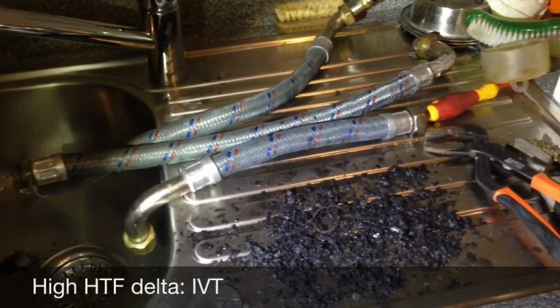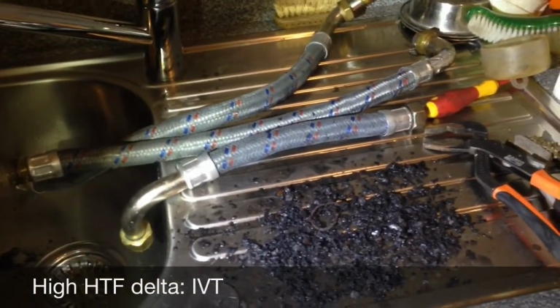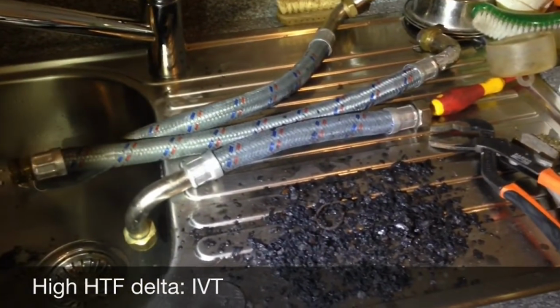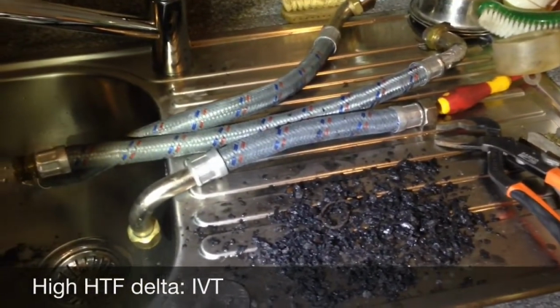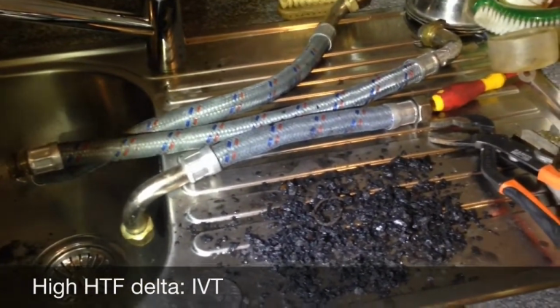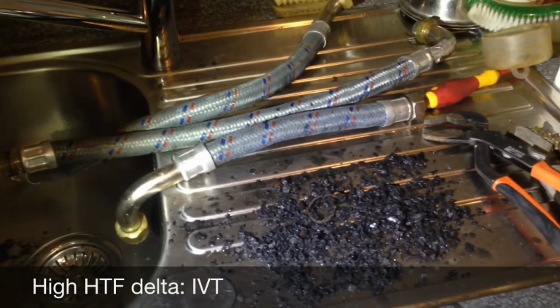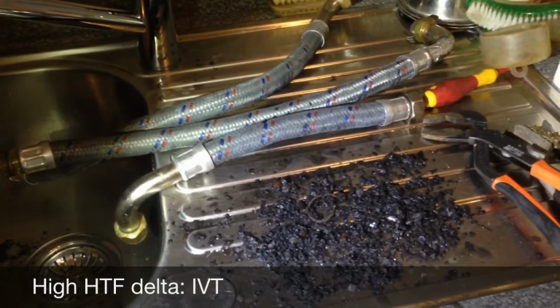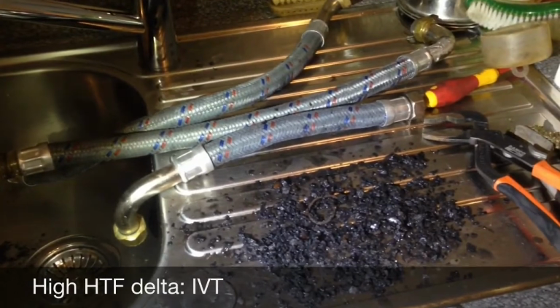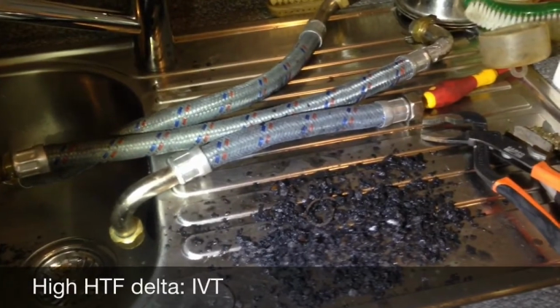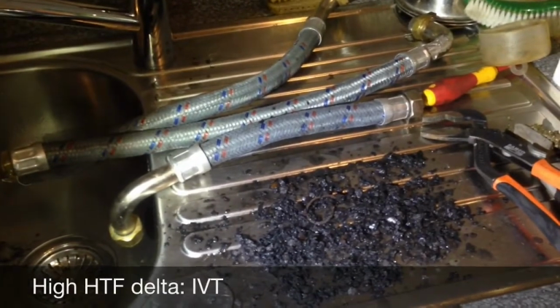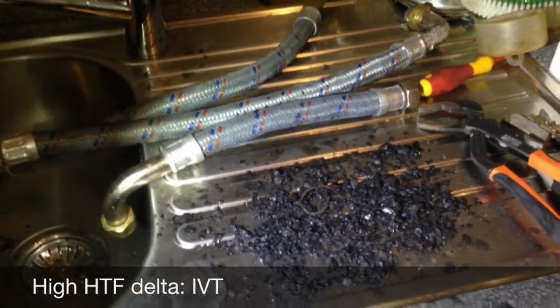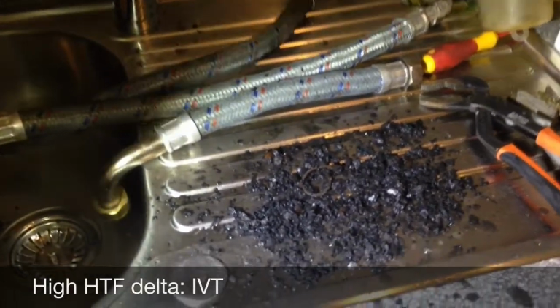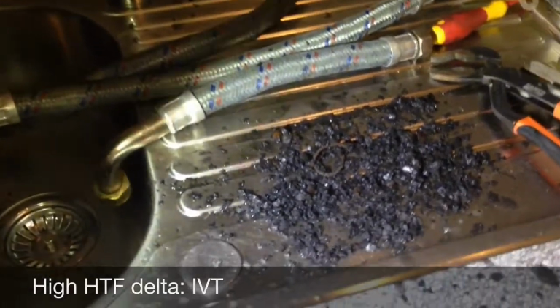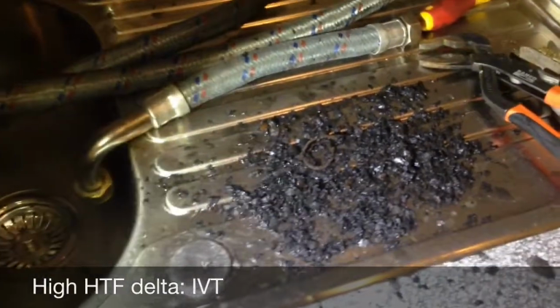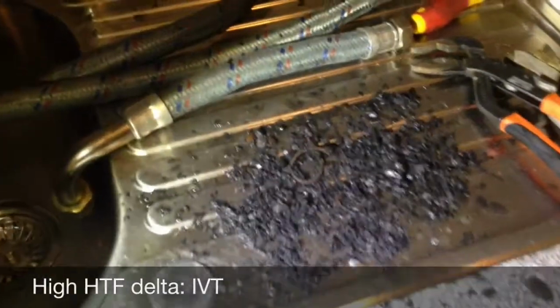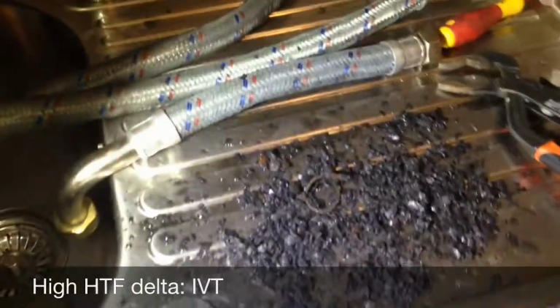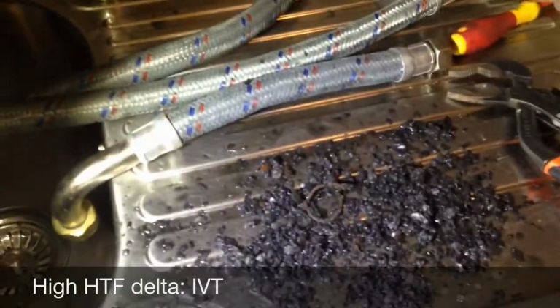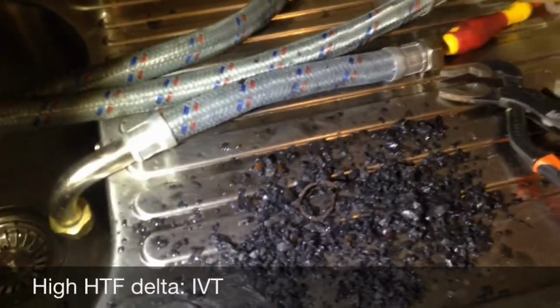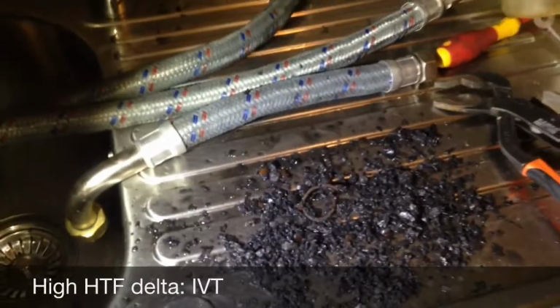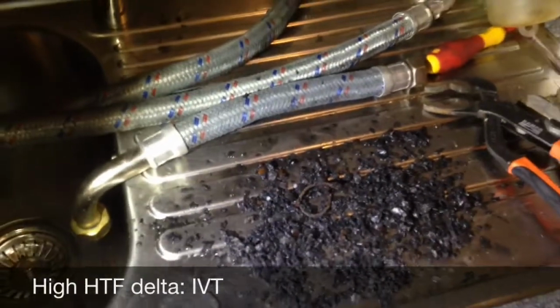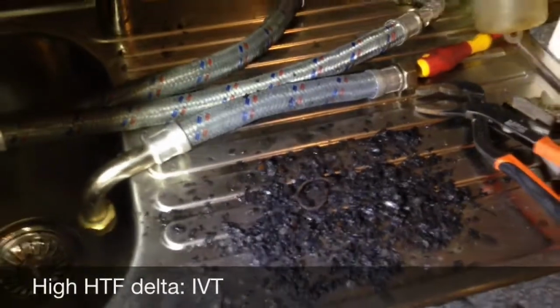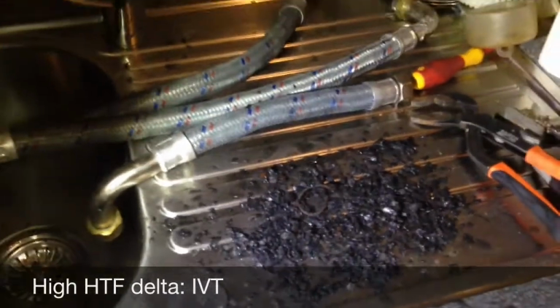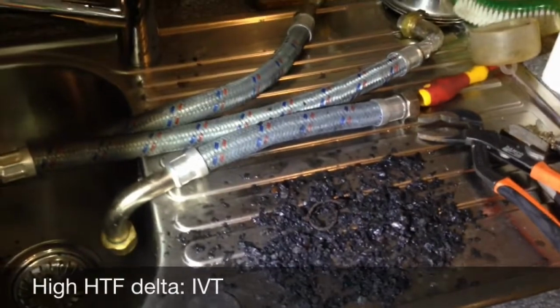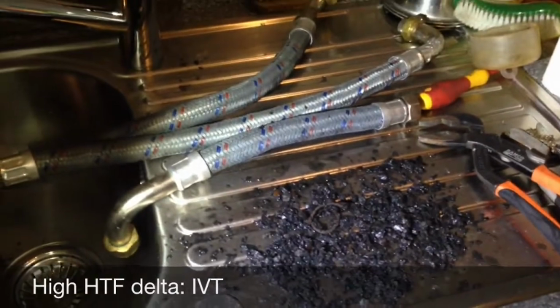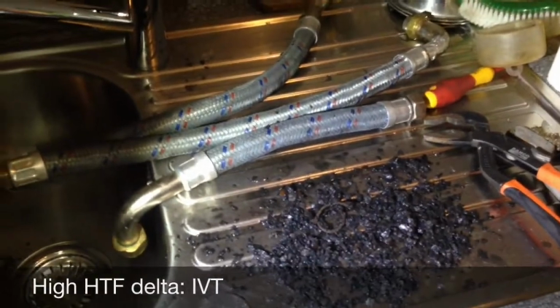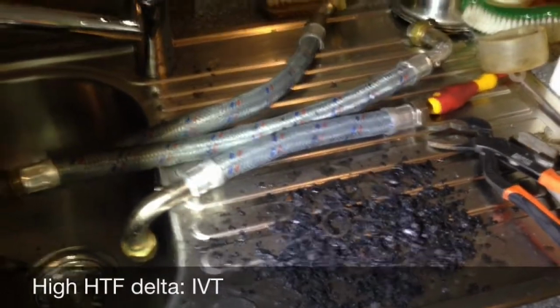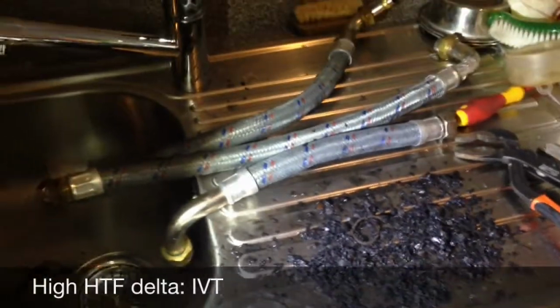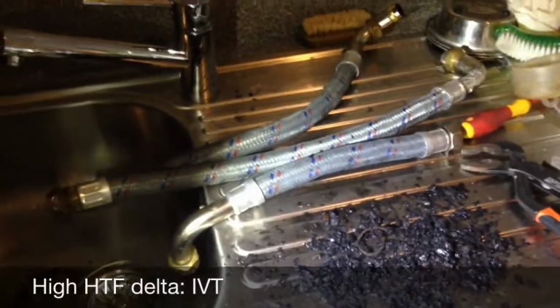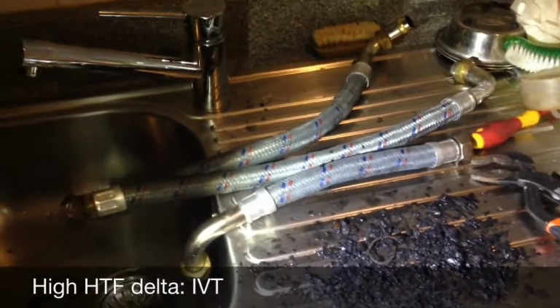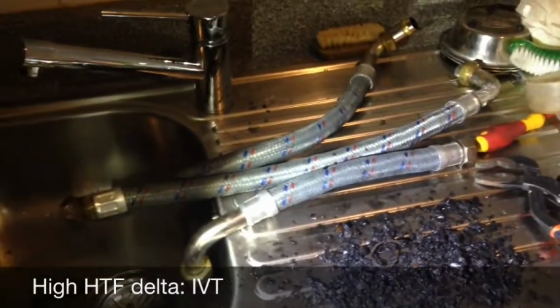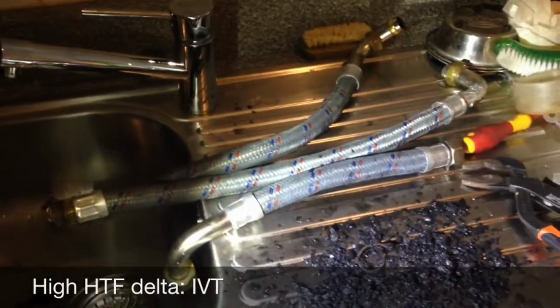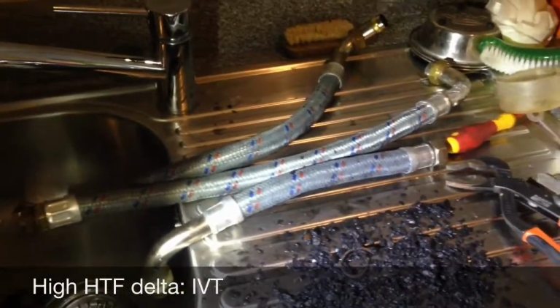These hoses will have to be replaced and an inhibitor put into the system to stop this from happening again. It's a very common problem on IVT heat pumps.